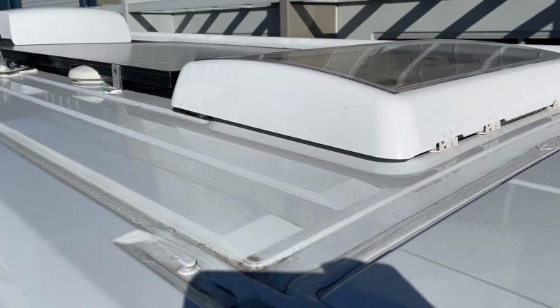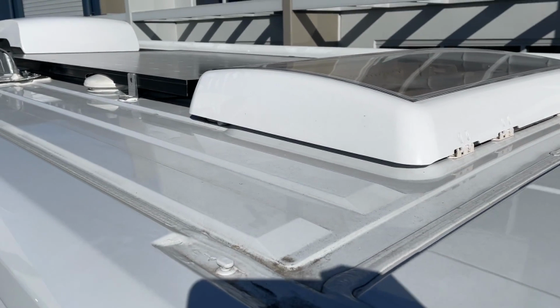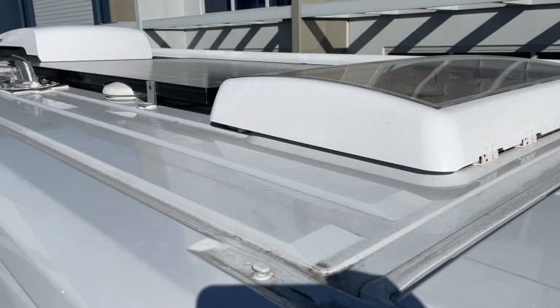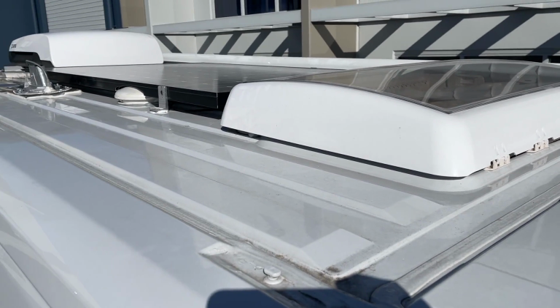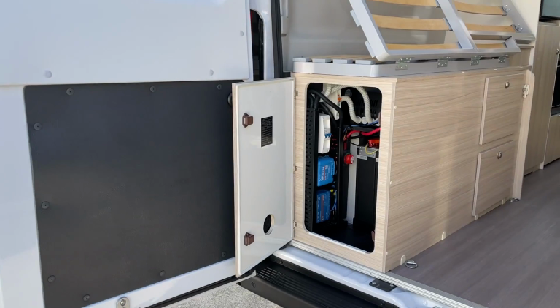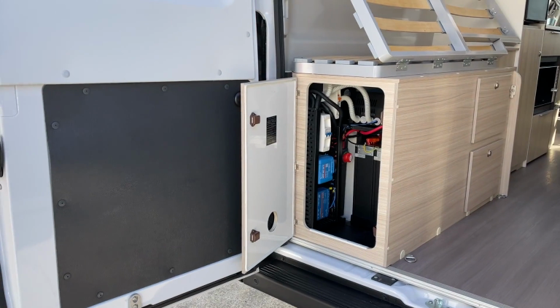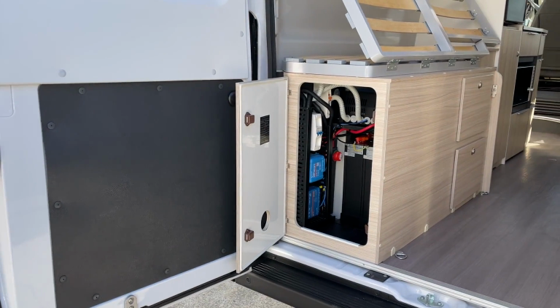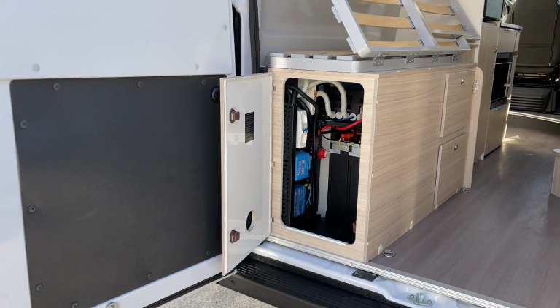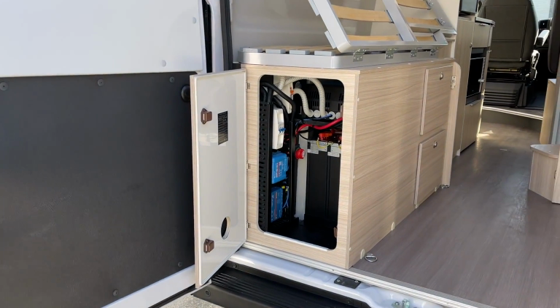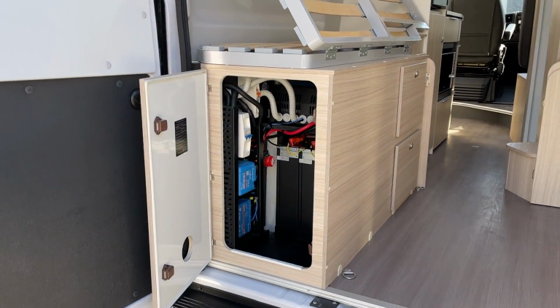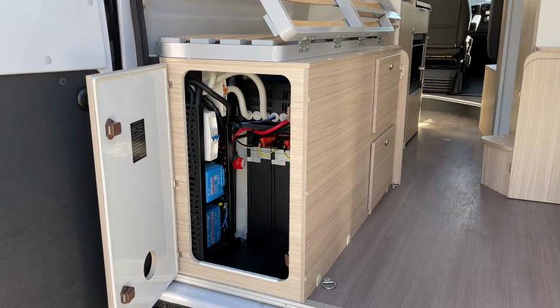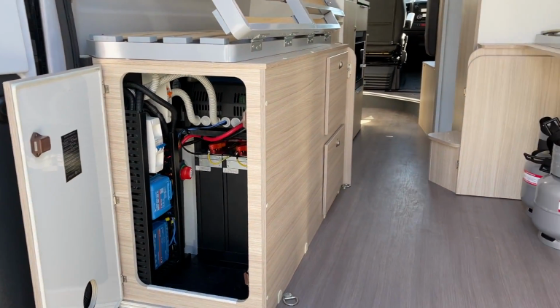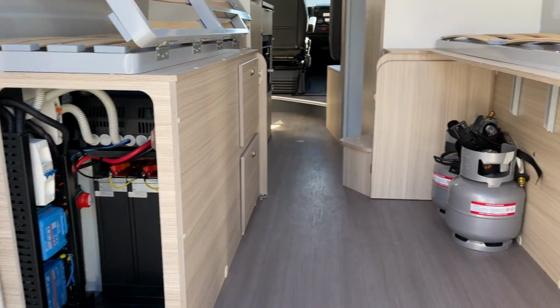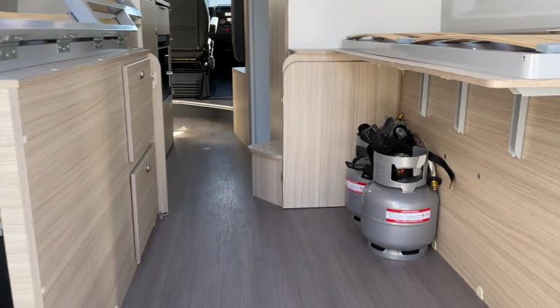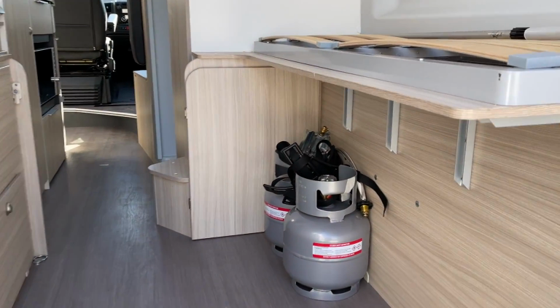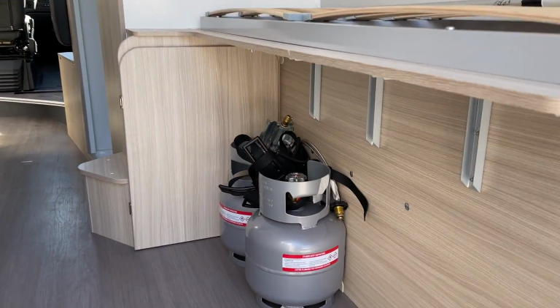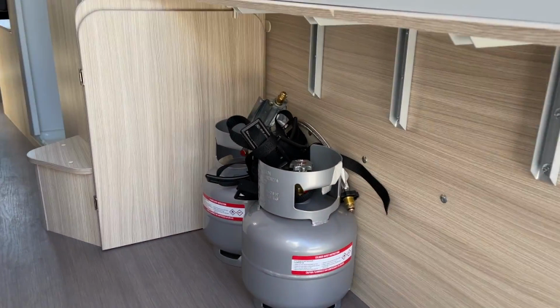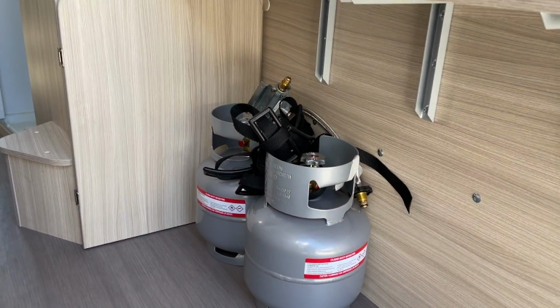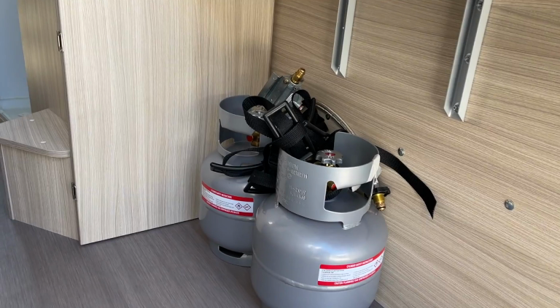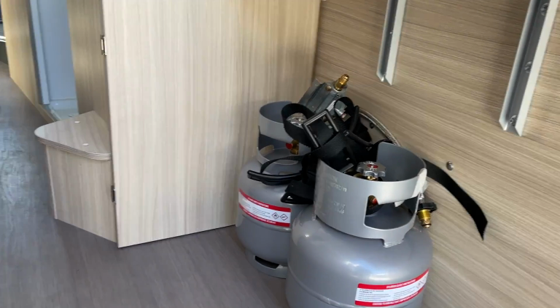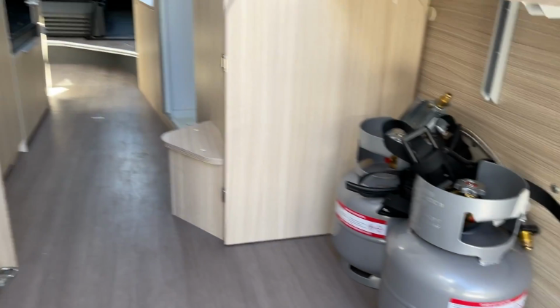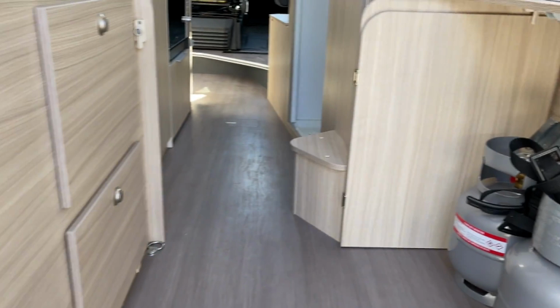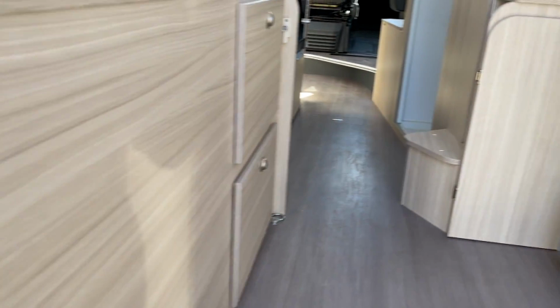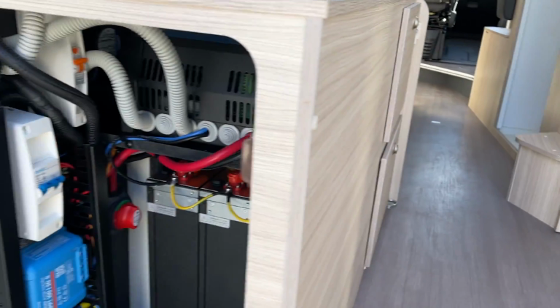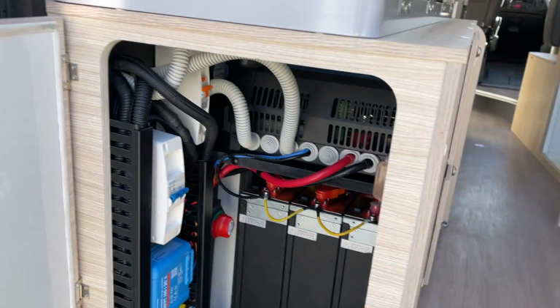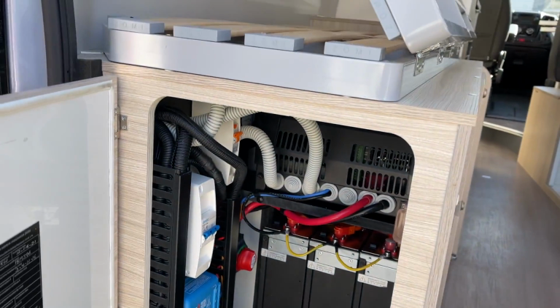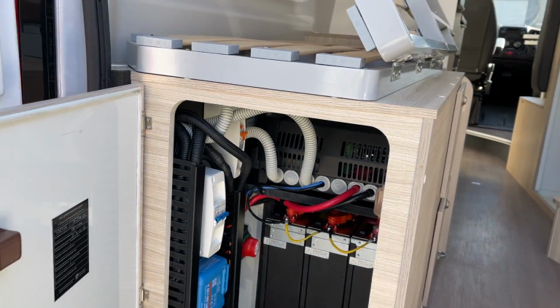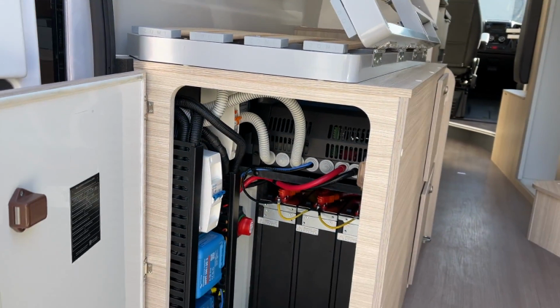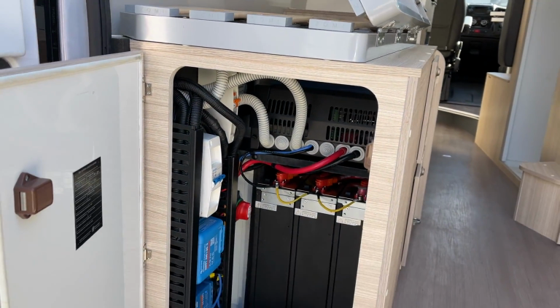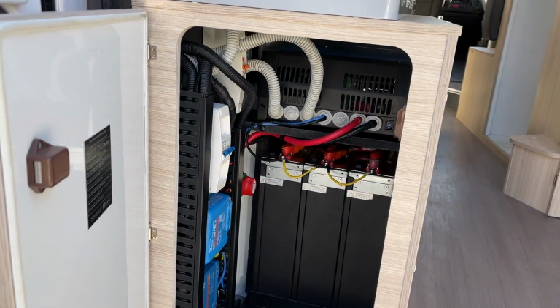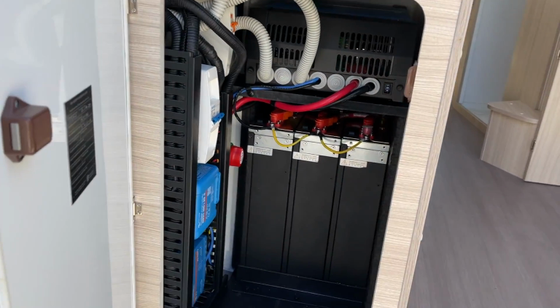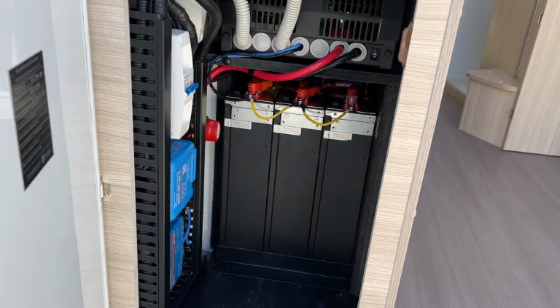Now let's go and have a look at the back. The task here at the back was to remove the gas bottles and the gas cooktop, and get the whole power plant in where the gas bottles were.